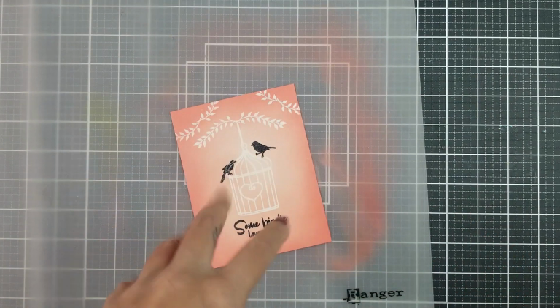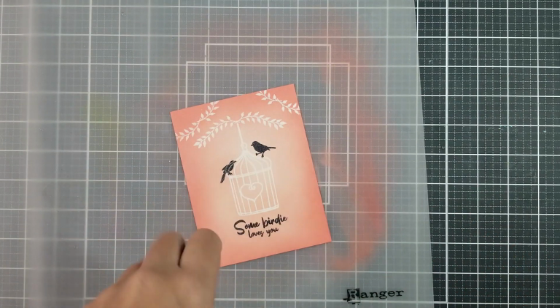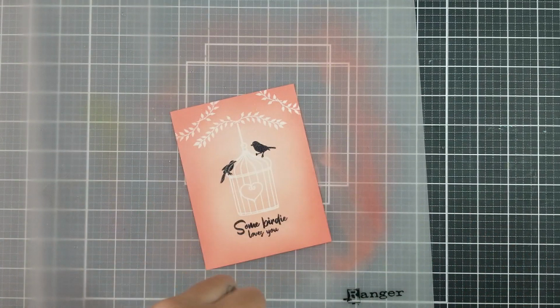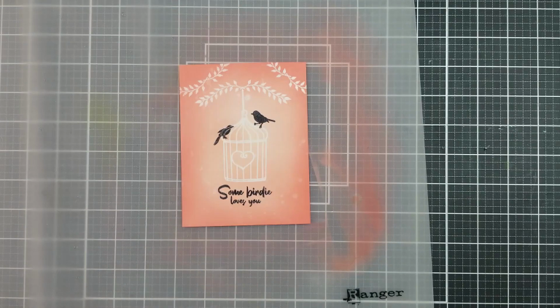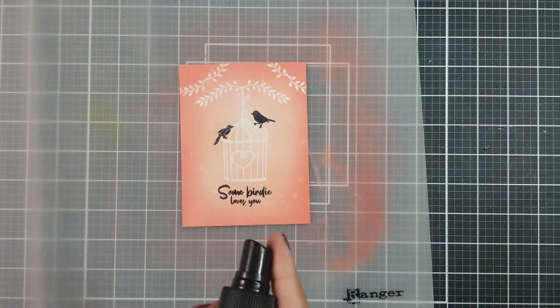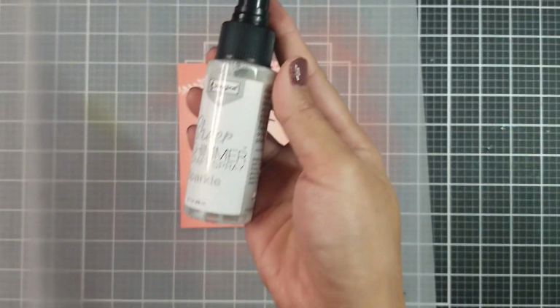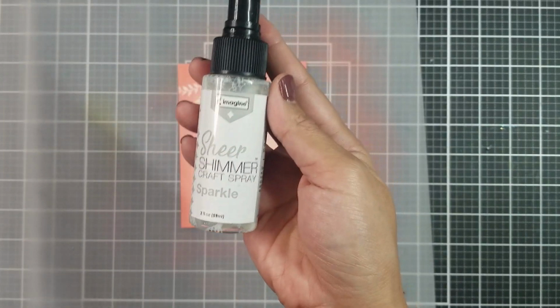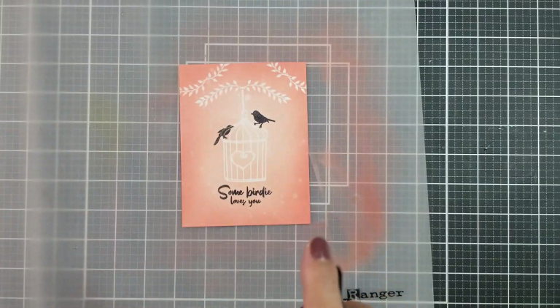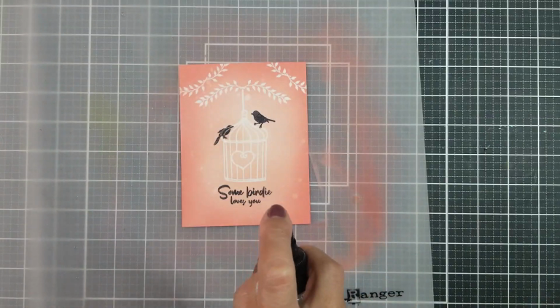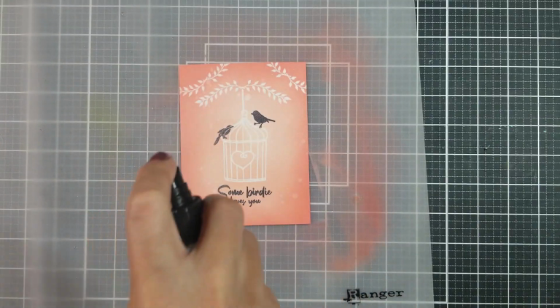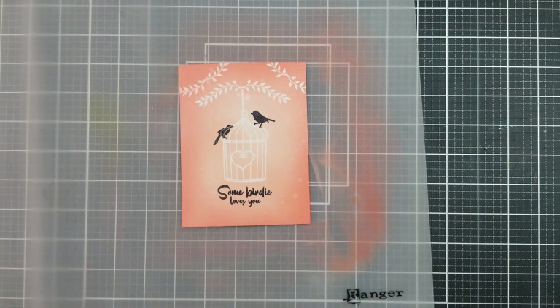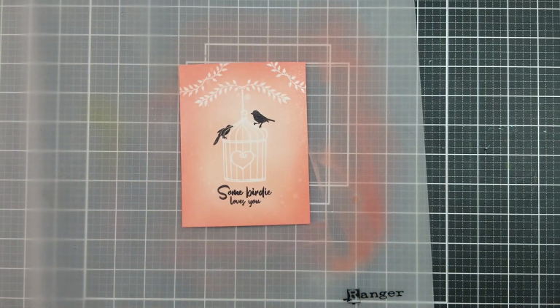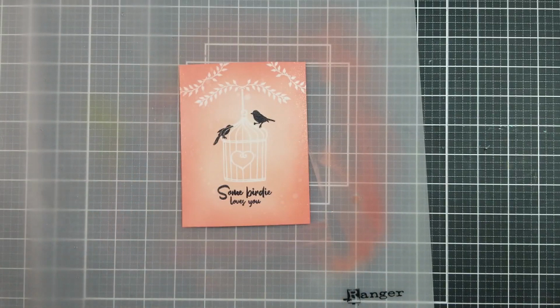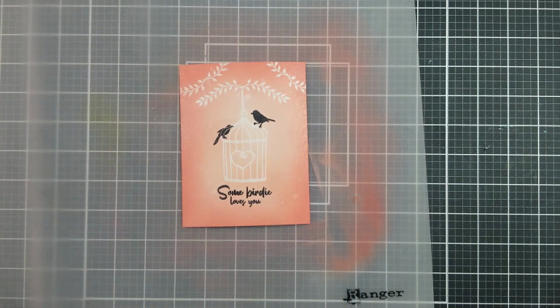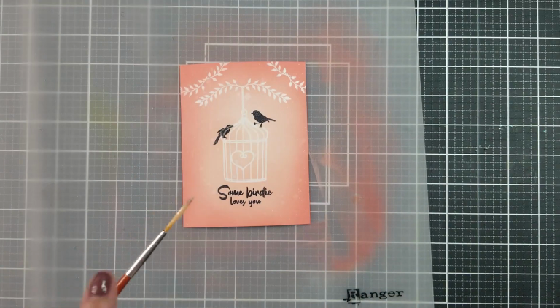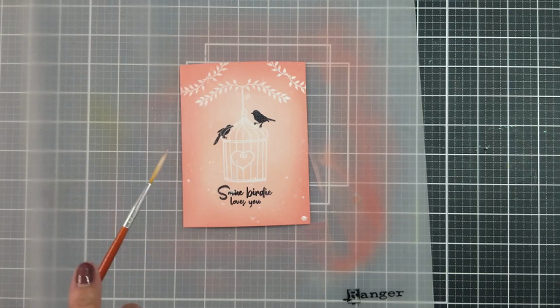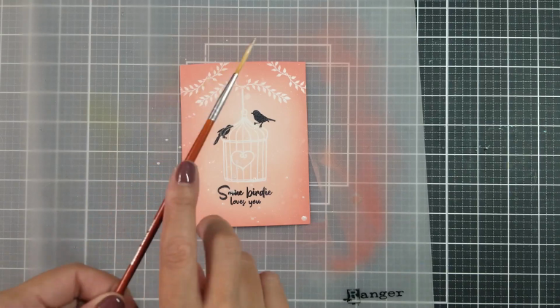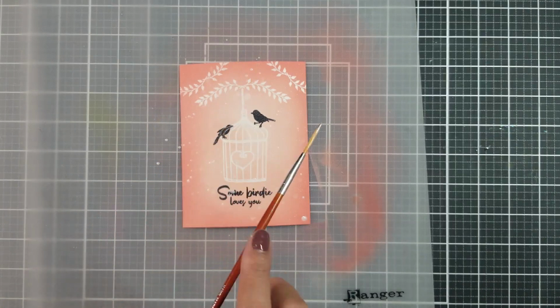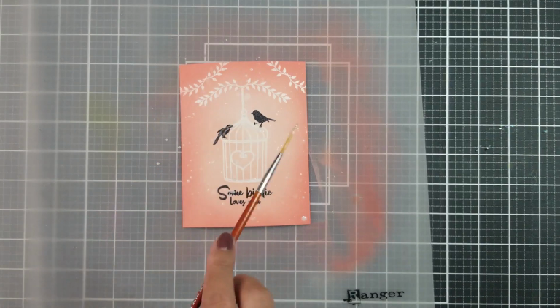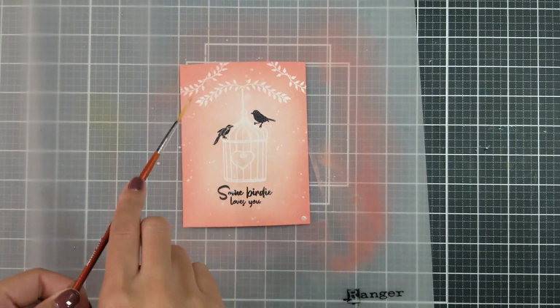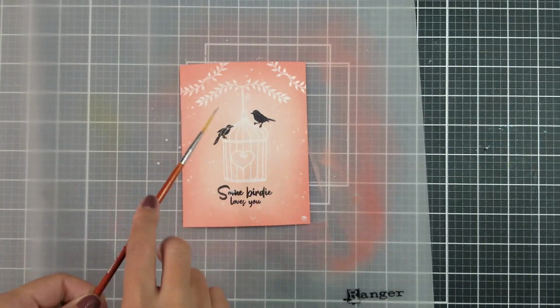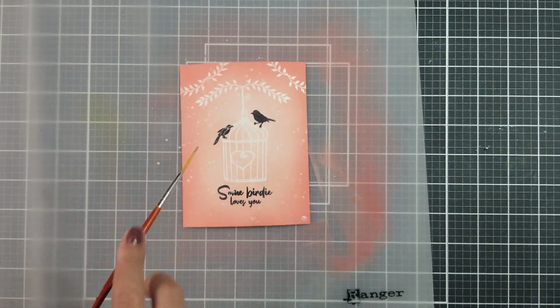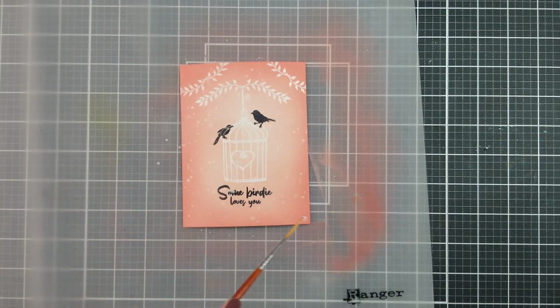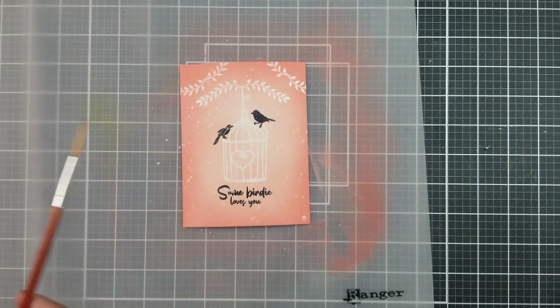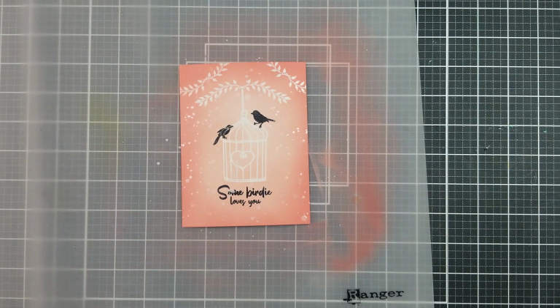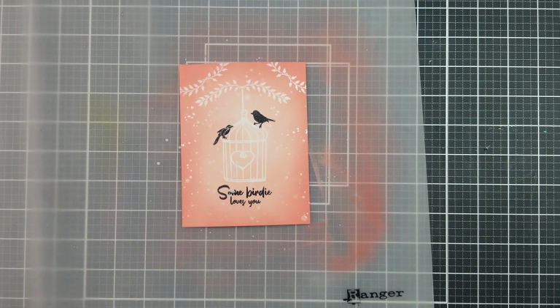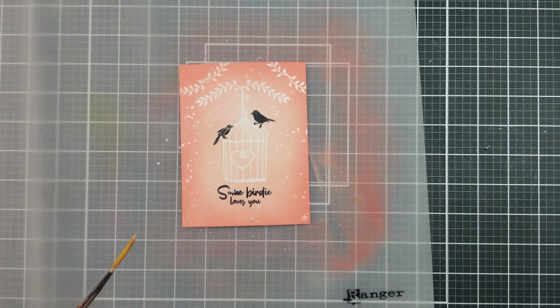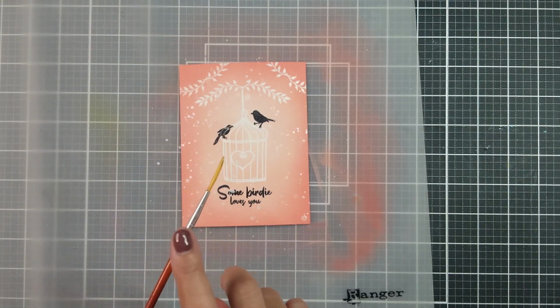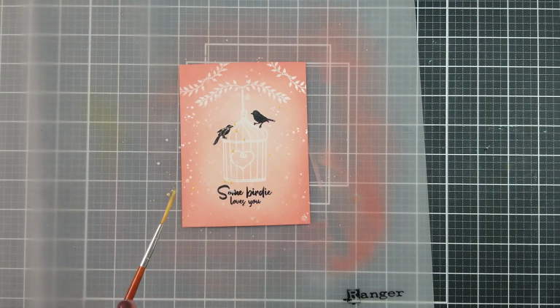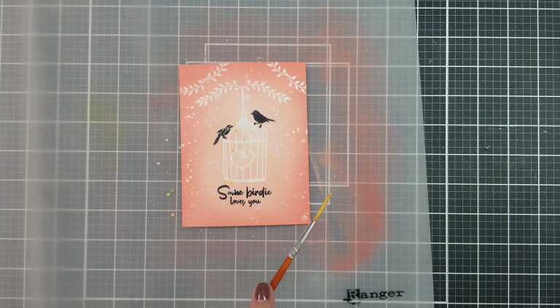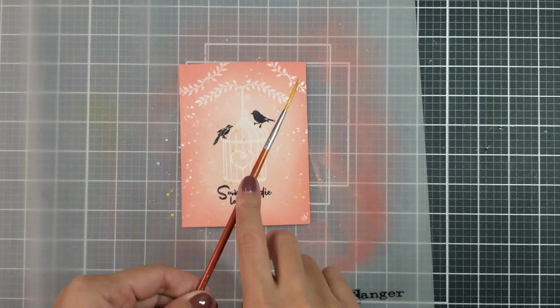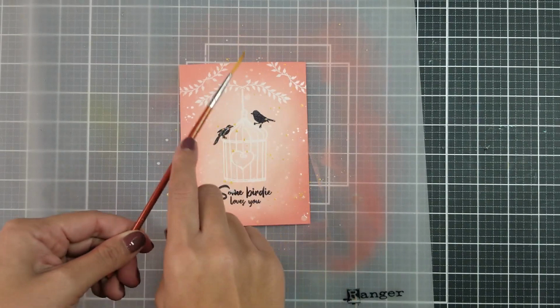I like to add extra interest onto my card front, so I went in and sprayed a shimmer spray as well as splattered on some gold and white paint. And here's a closeup of how it looks.